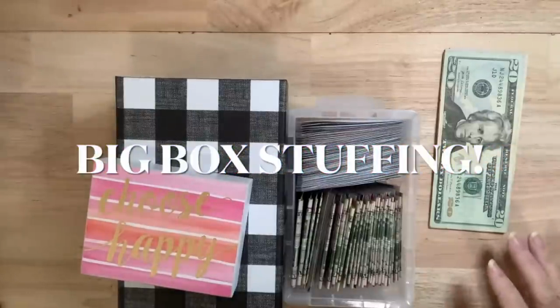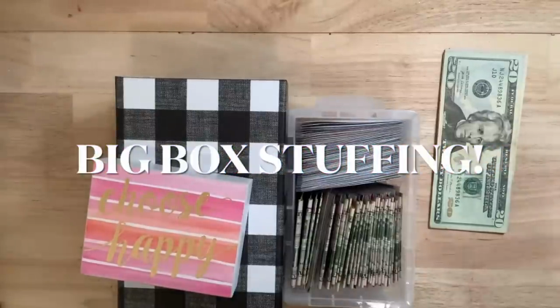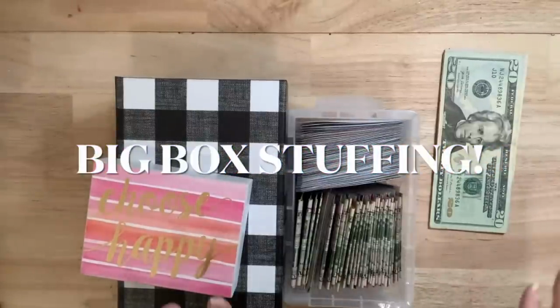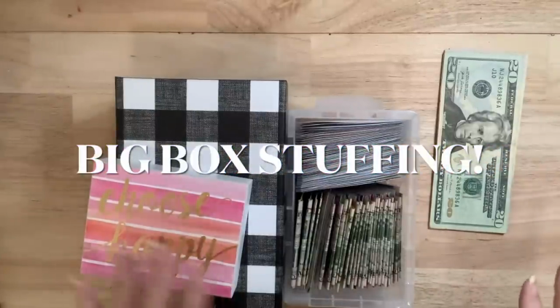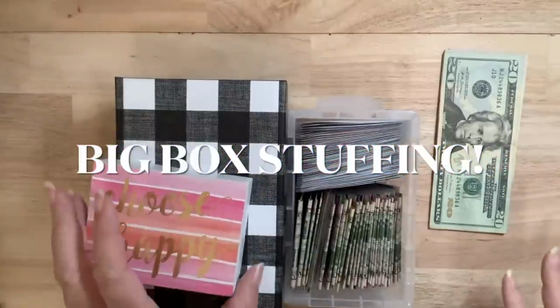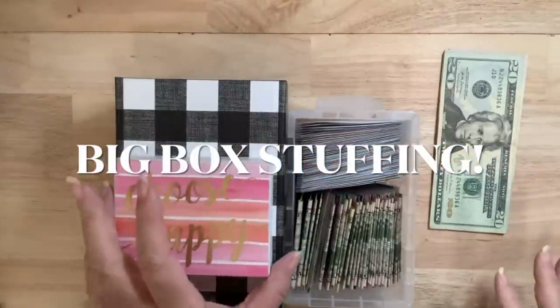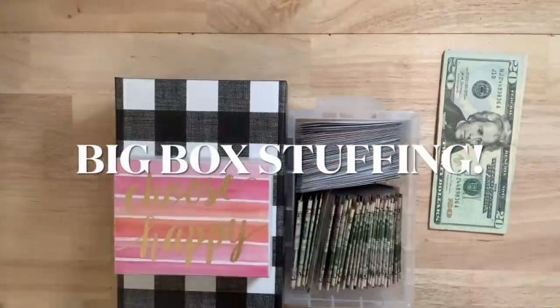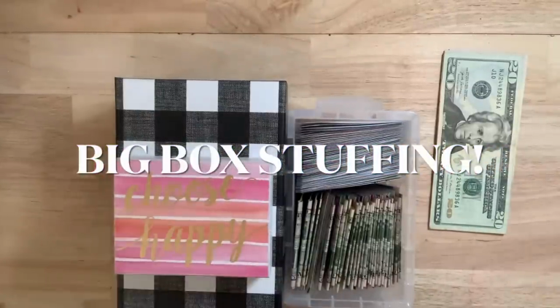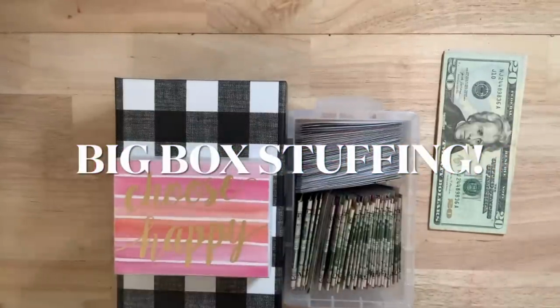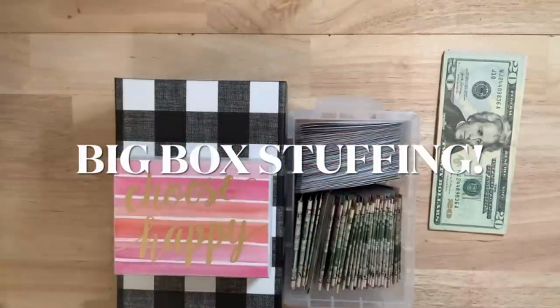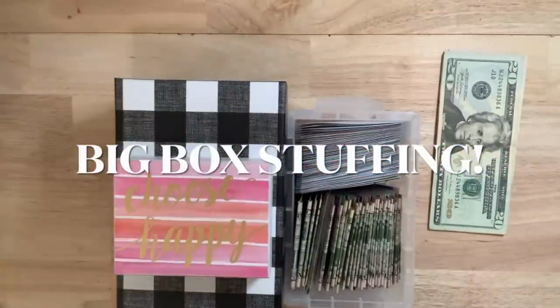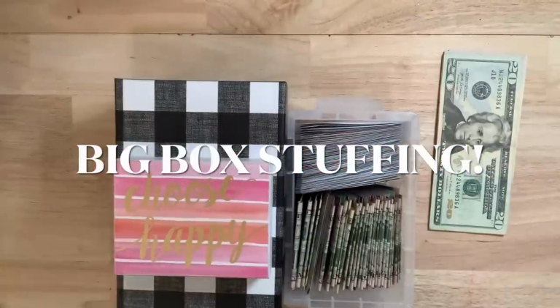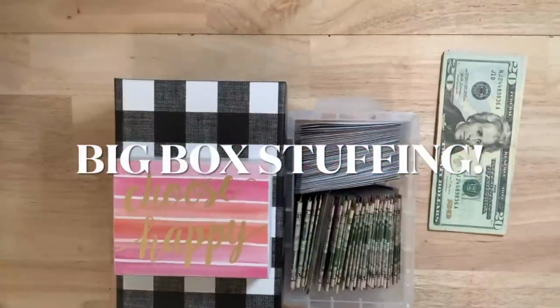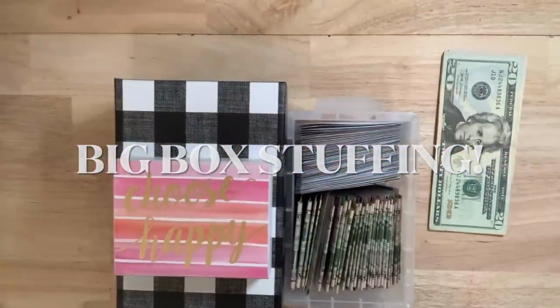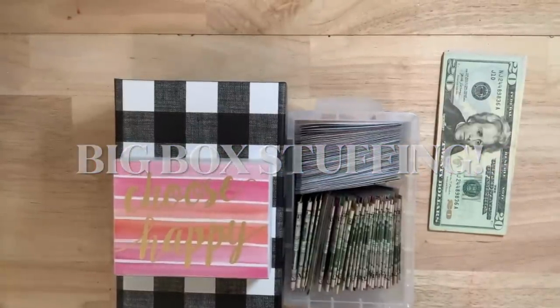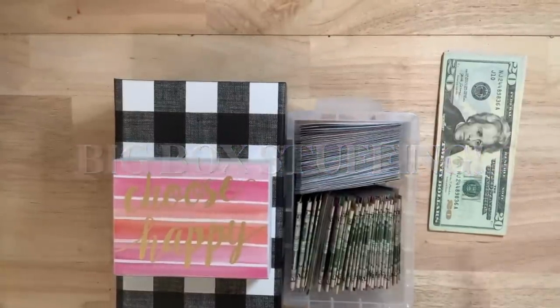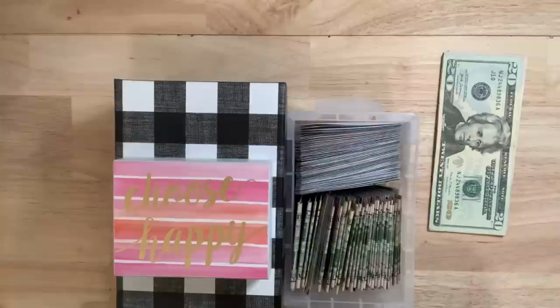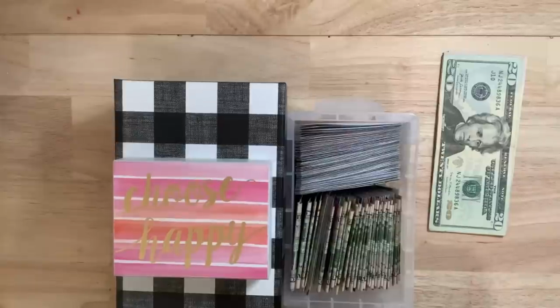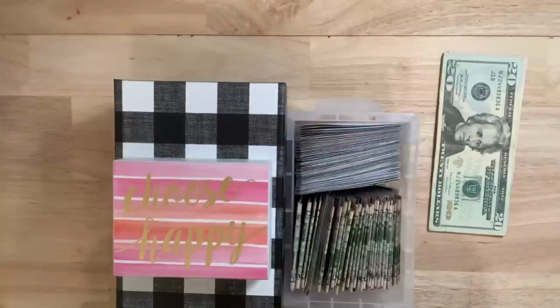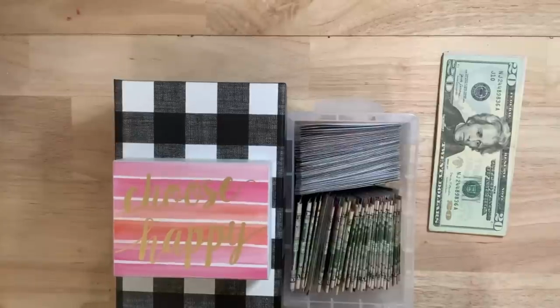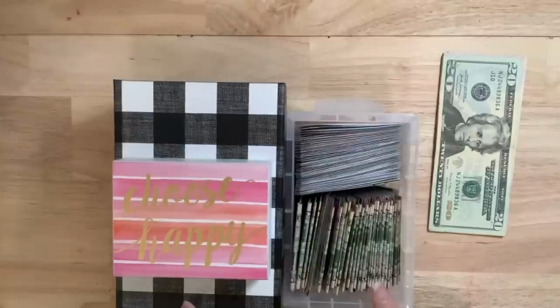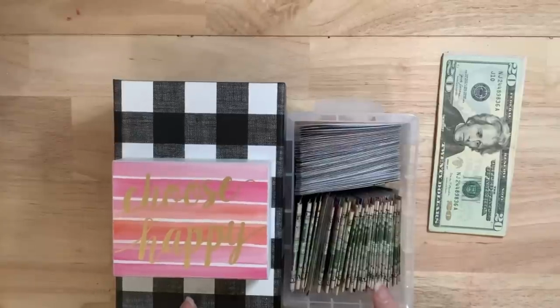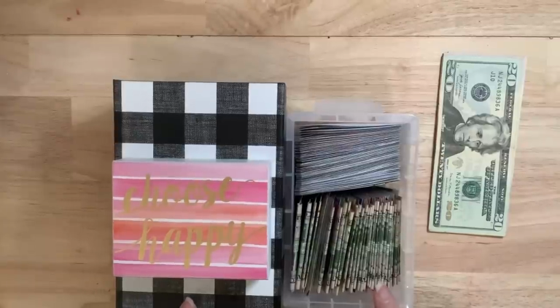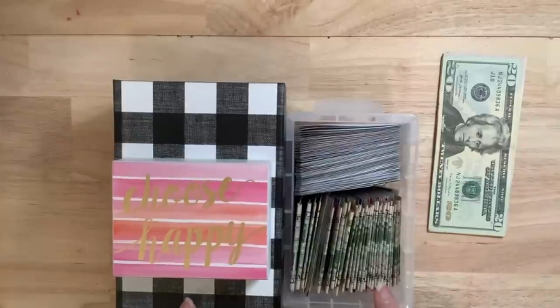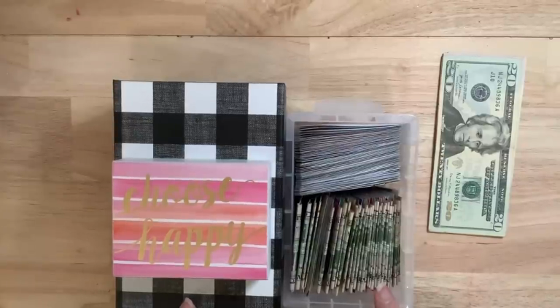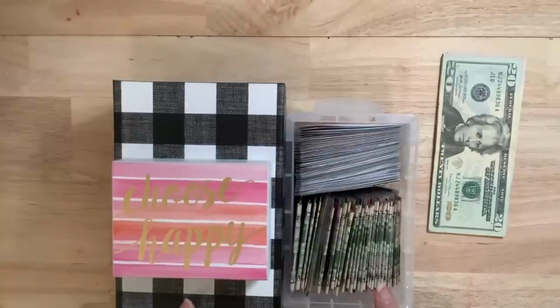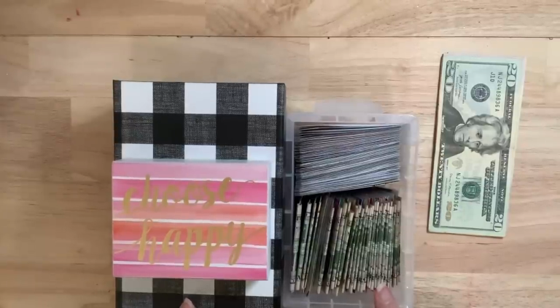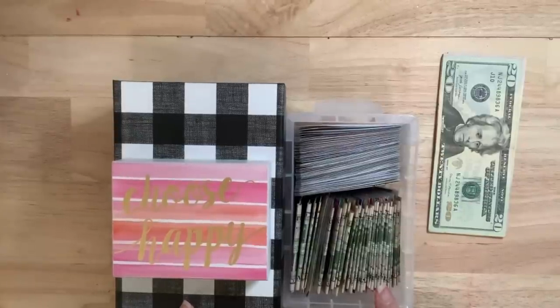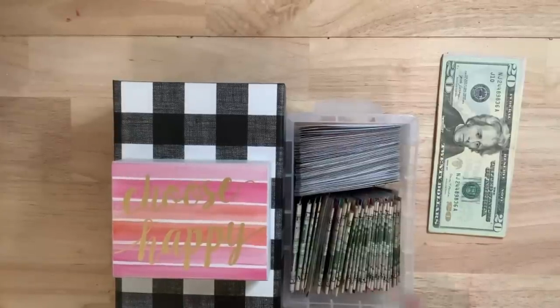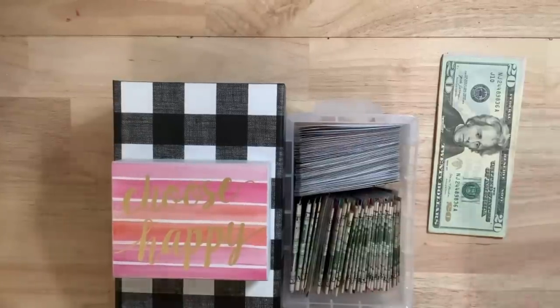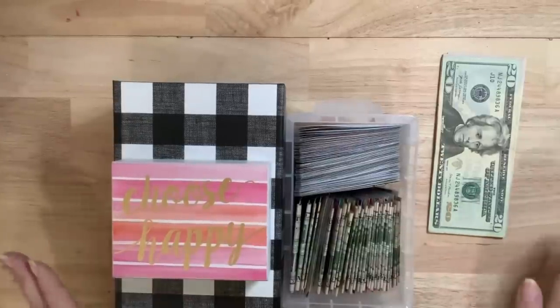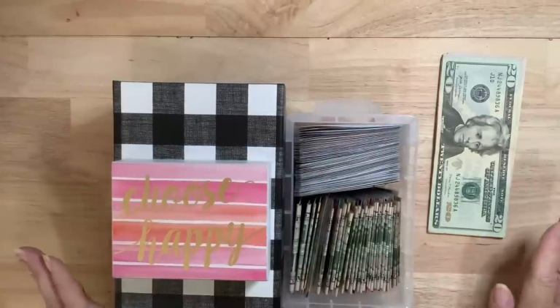Hi everyone and welcome to Budget with Kat. It's Tuesday and I am attempting to do my 100 envelope savings challenge boxes, so I hope you'll stick around.